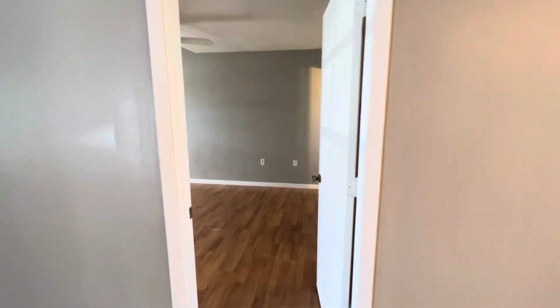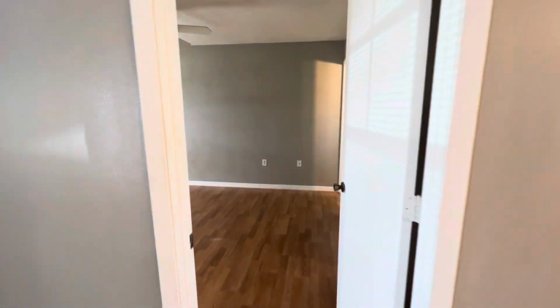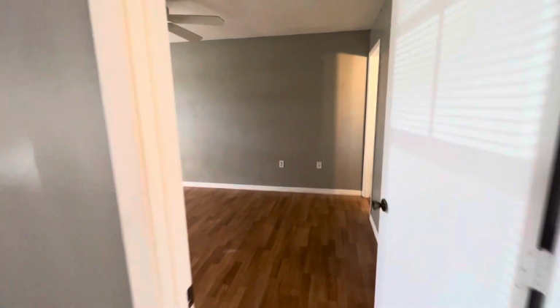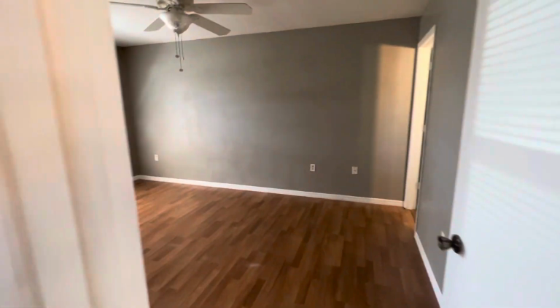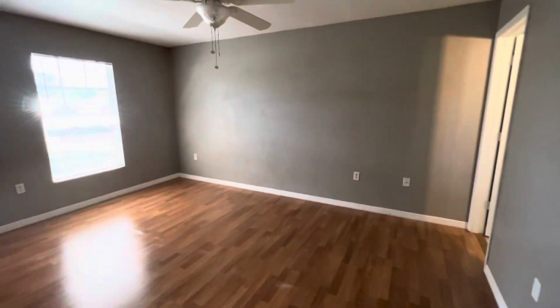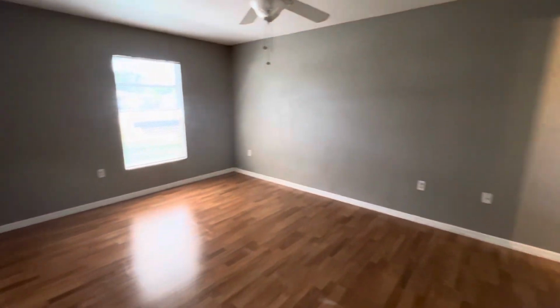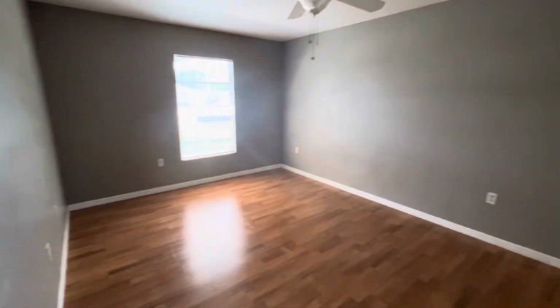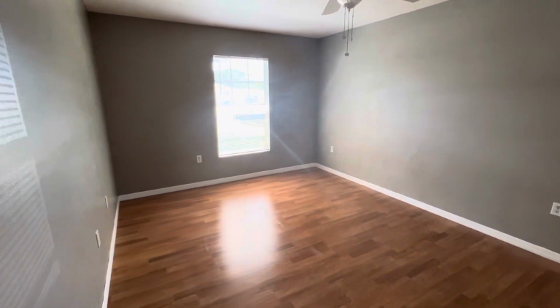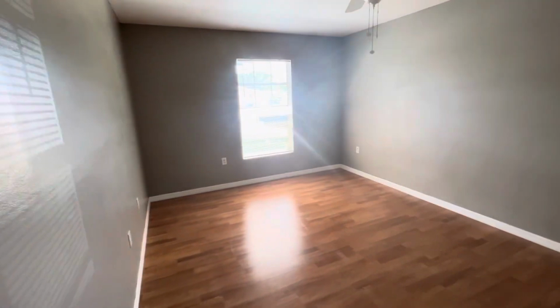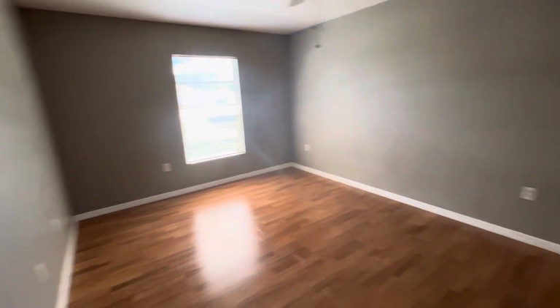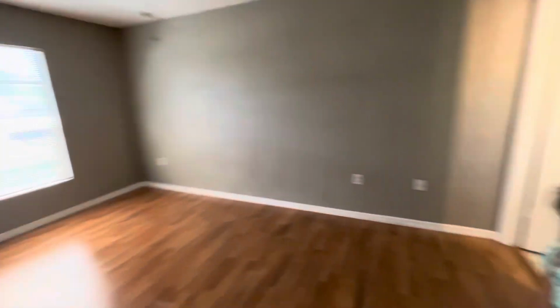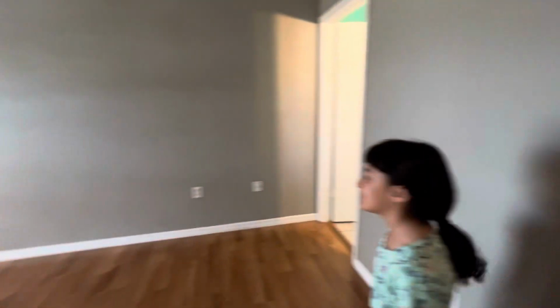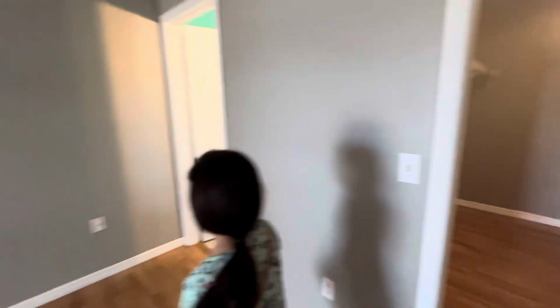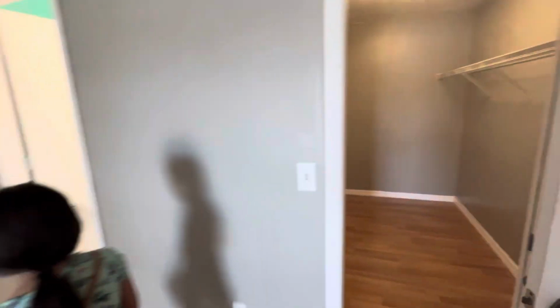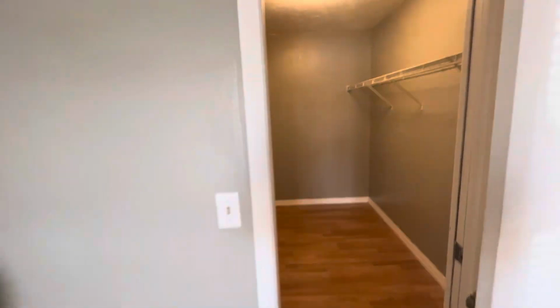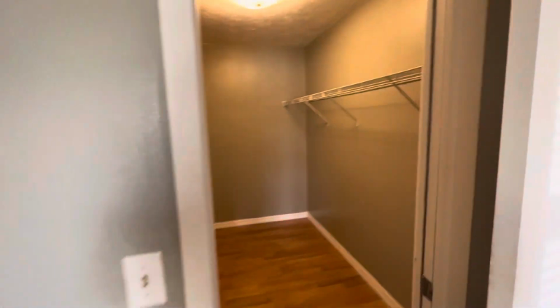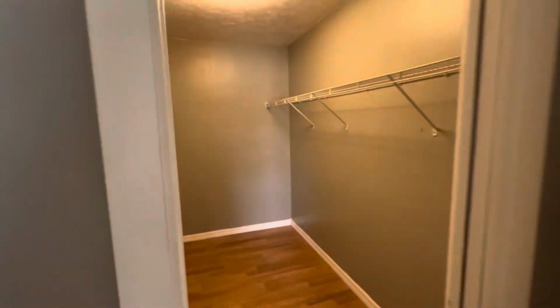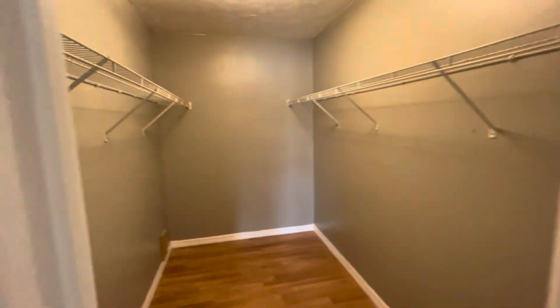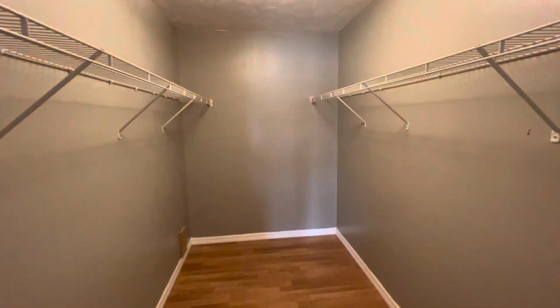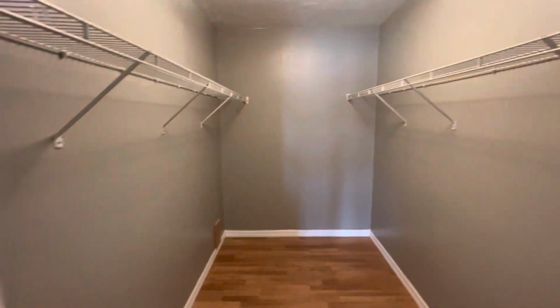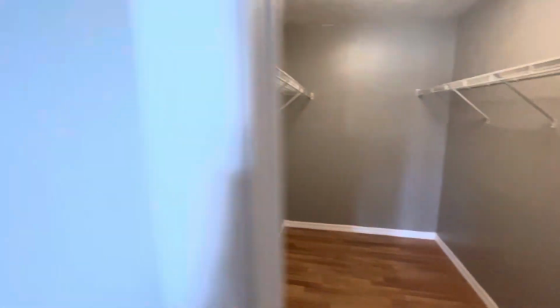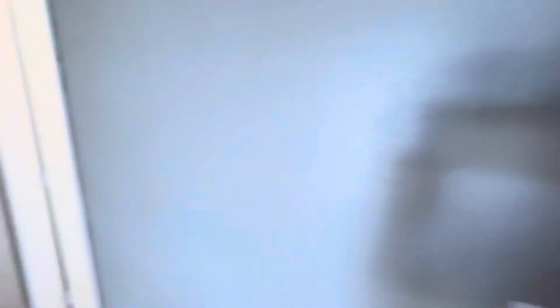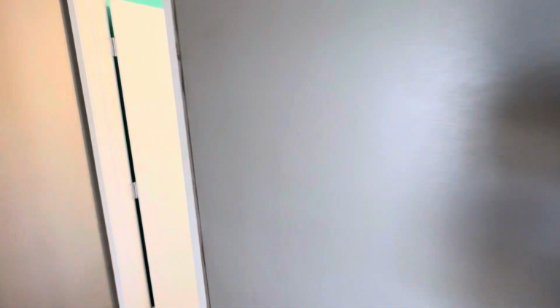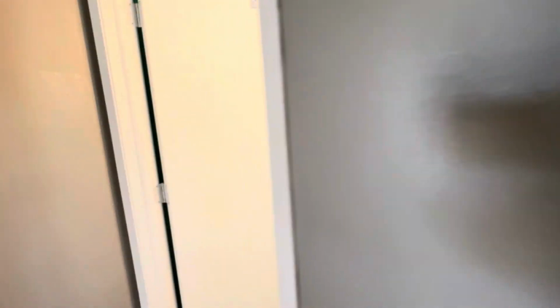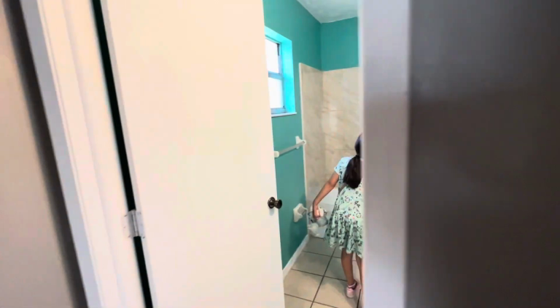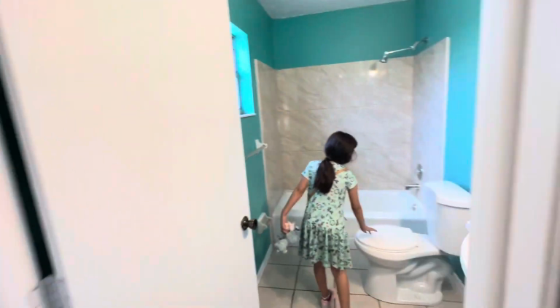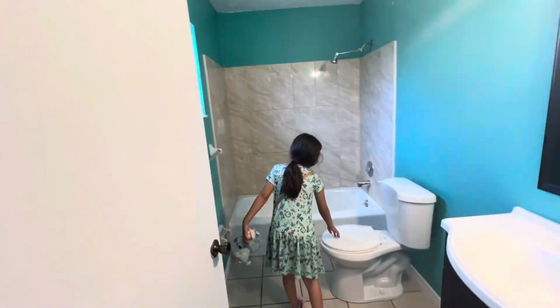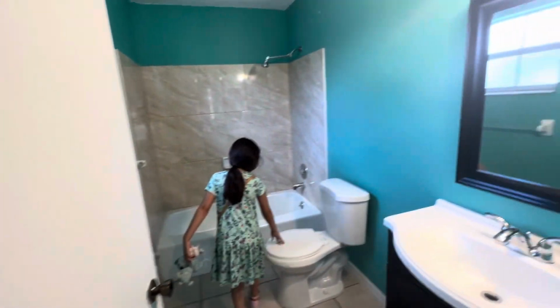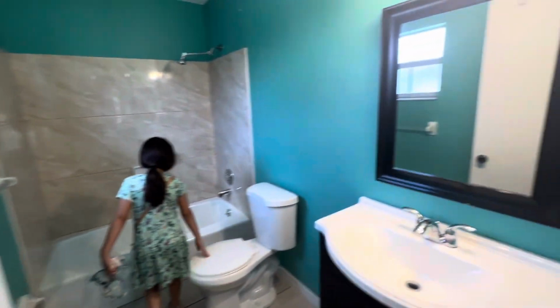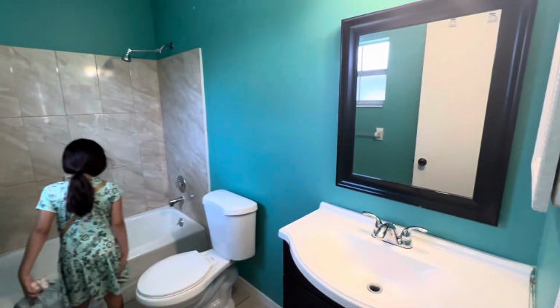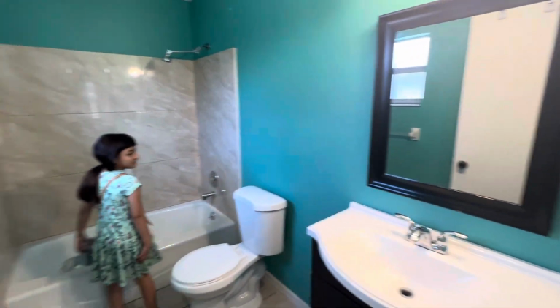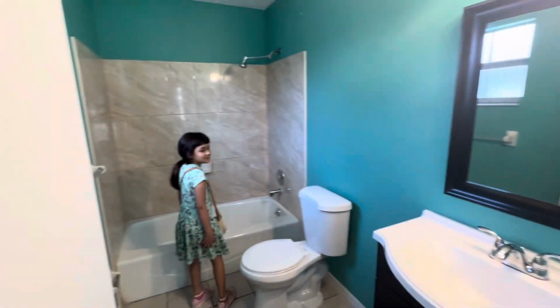This is the master bedroom. Nice walk-in closet. You like the walk-in closet? Bathroom? This is much better.